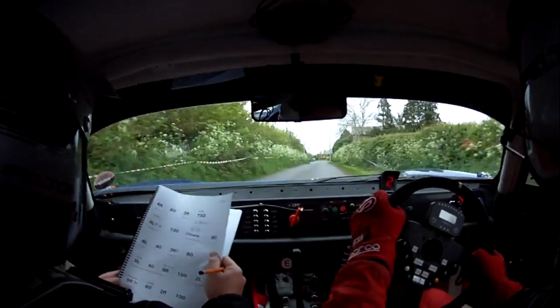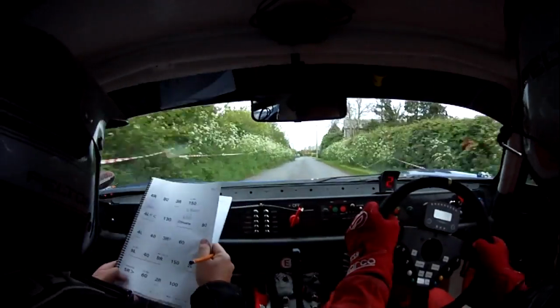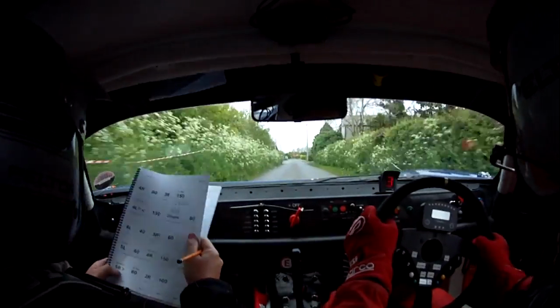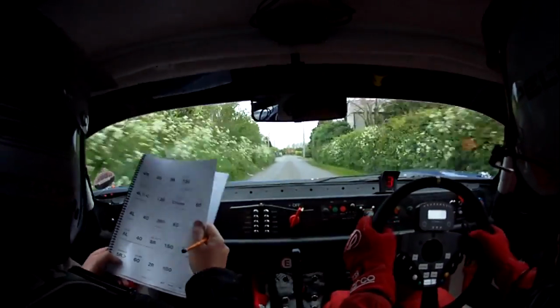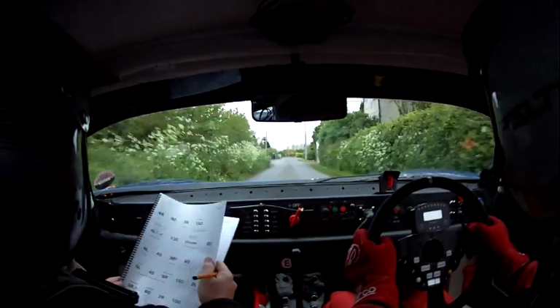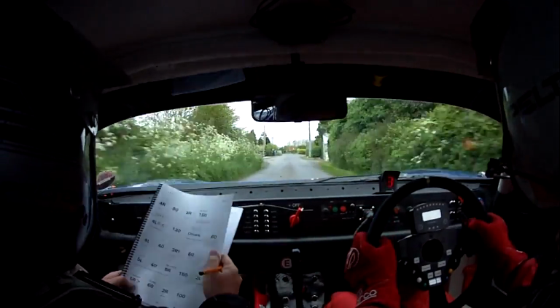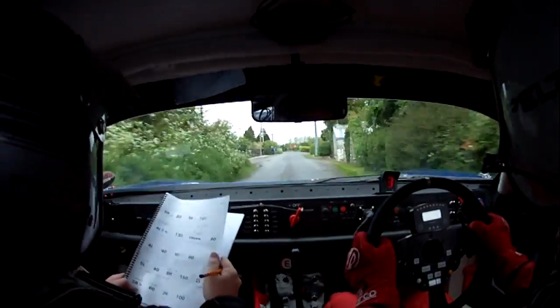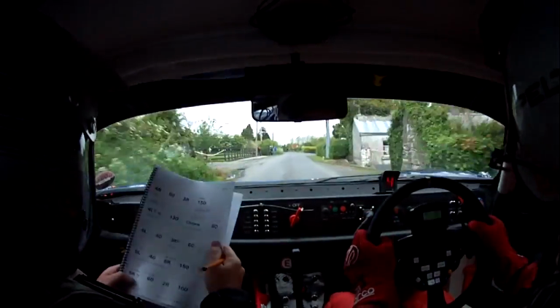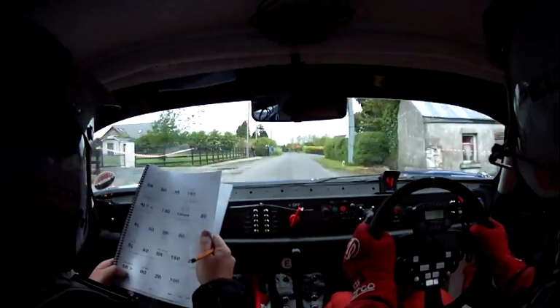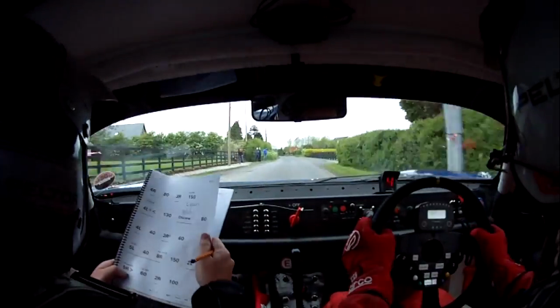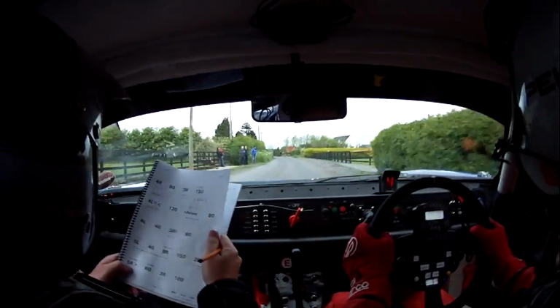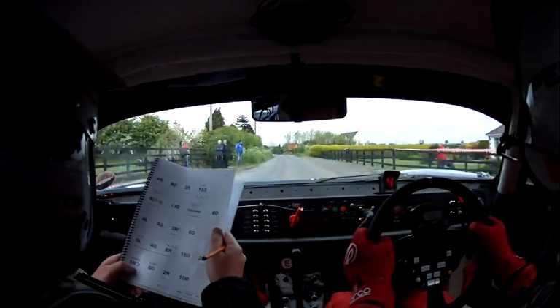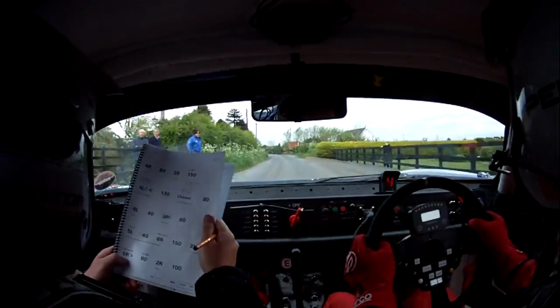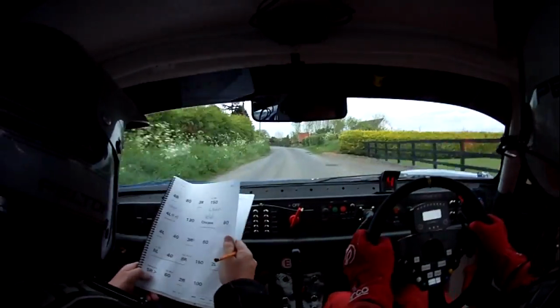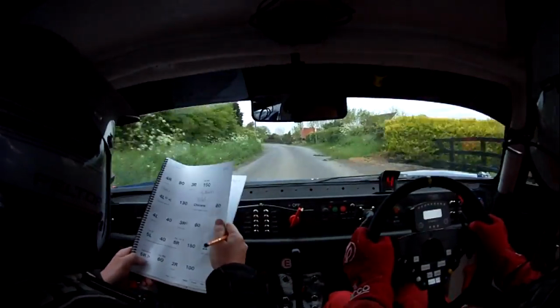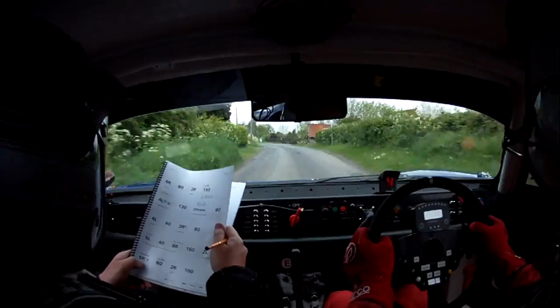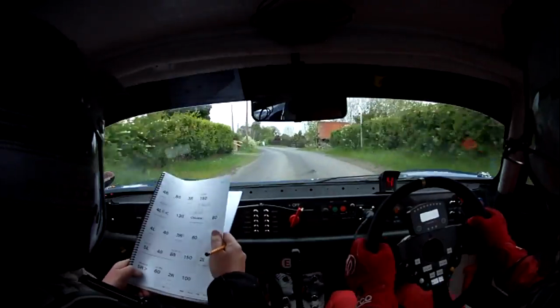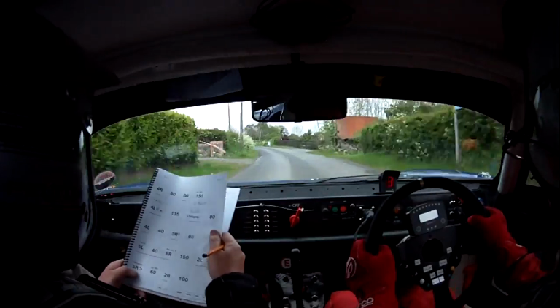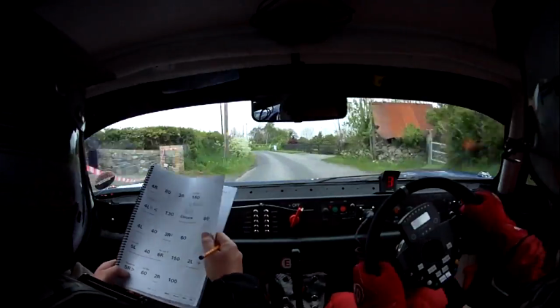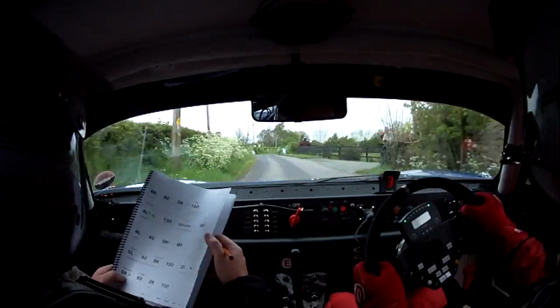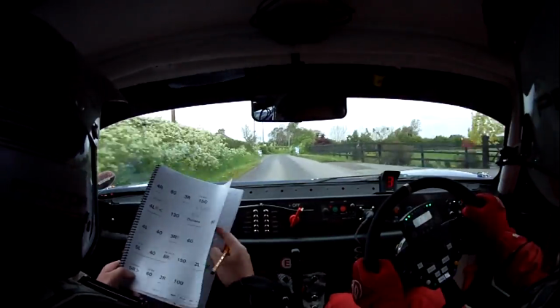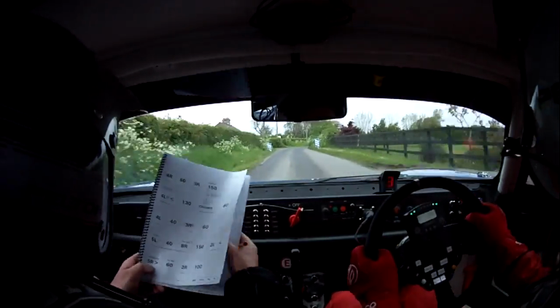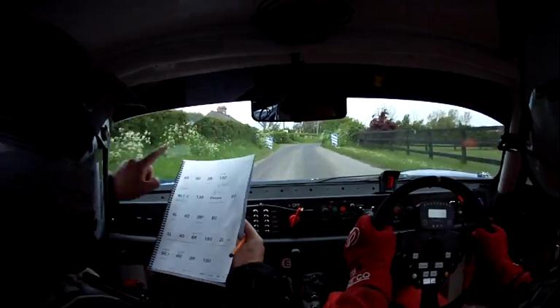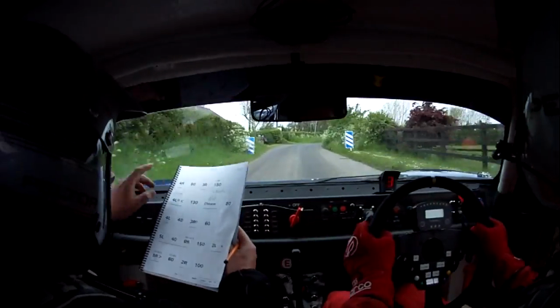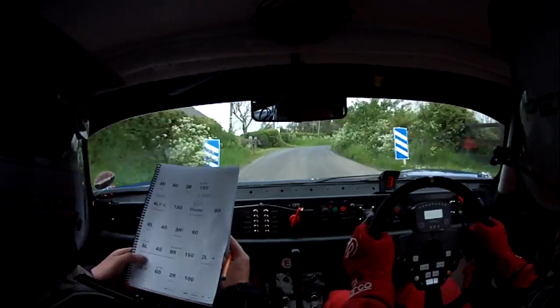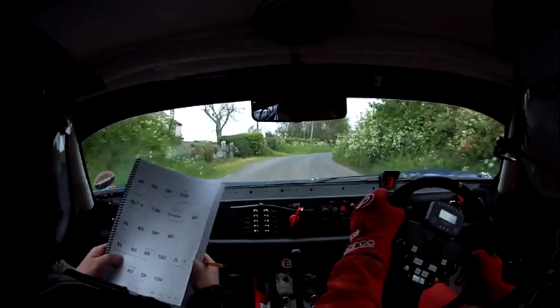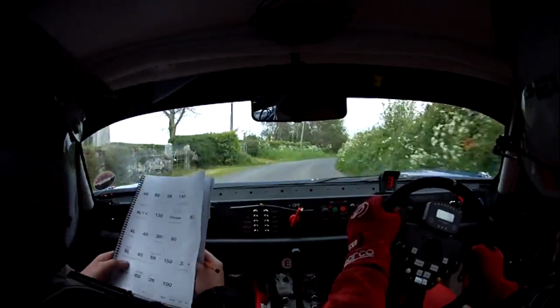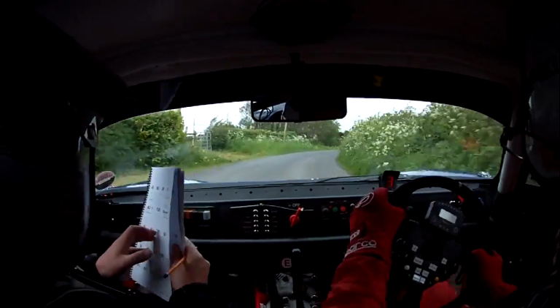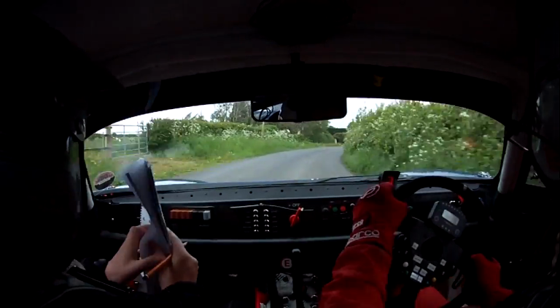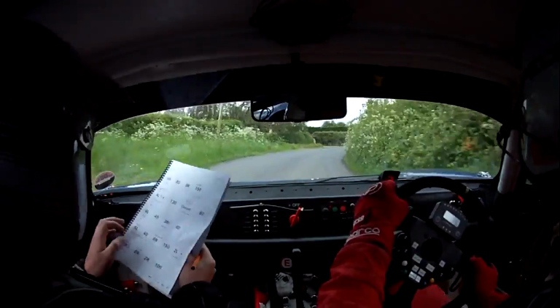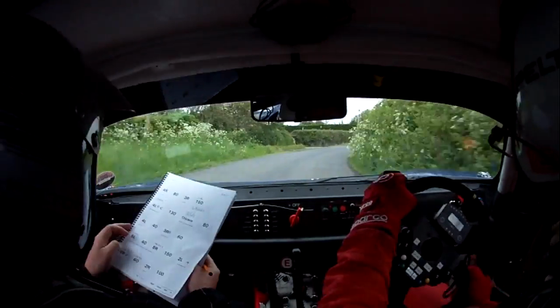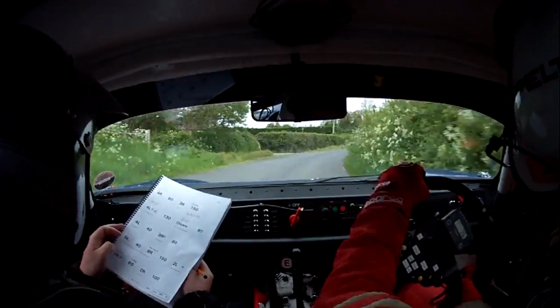2 left, a deceptive 5 right tightens. 2 left, a deceptive 5 right tightens, mark 60. That tightens, watch that, that tightens. 60 to a flat 2 right.